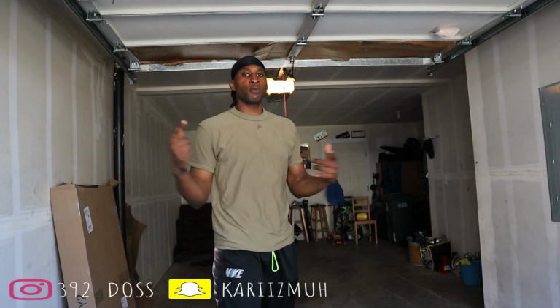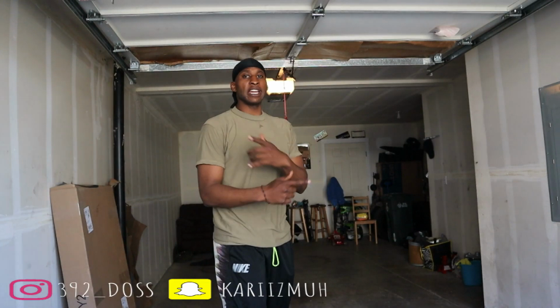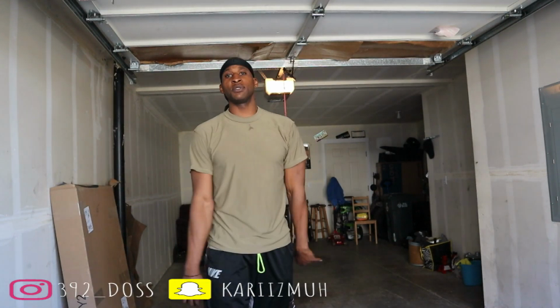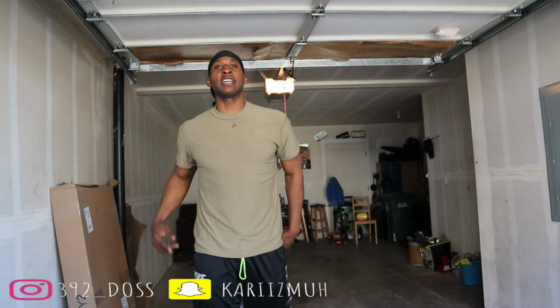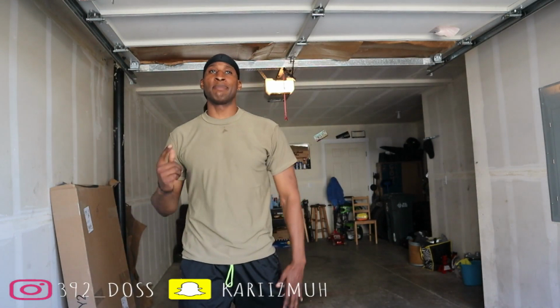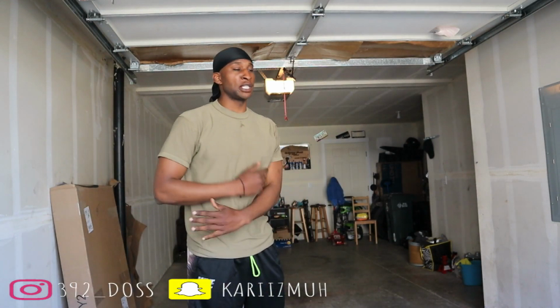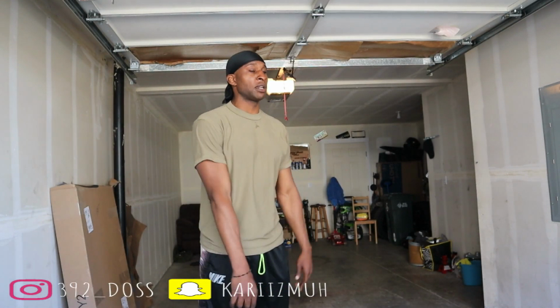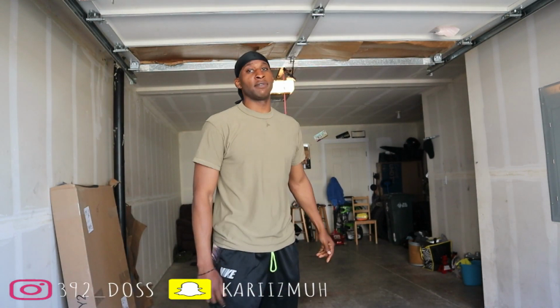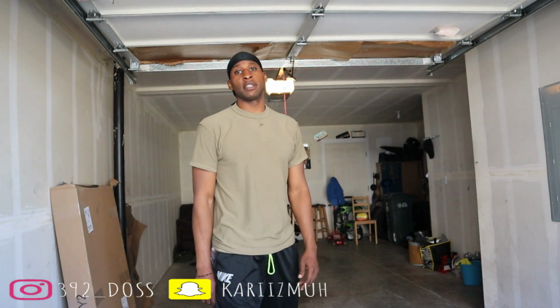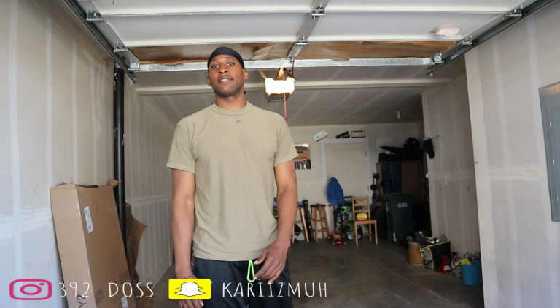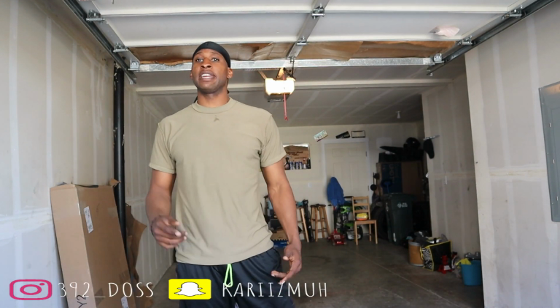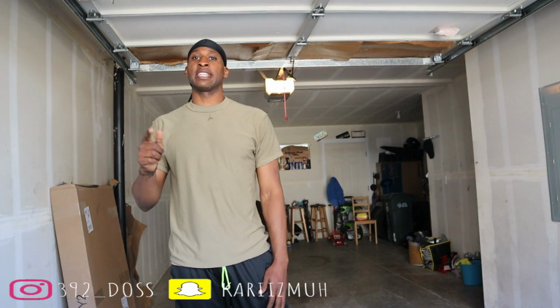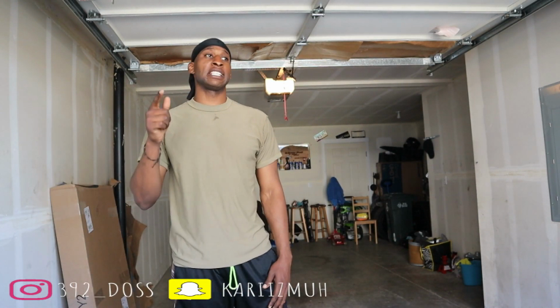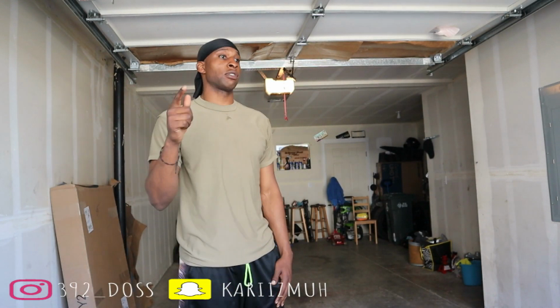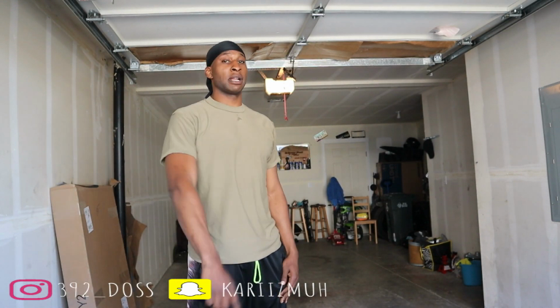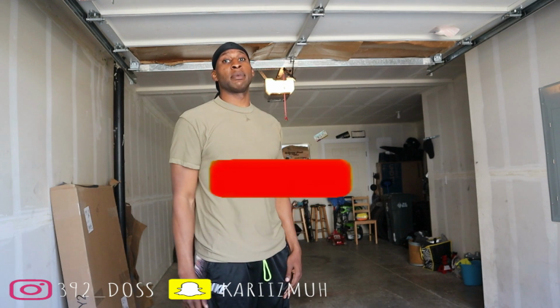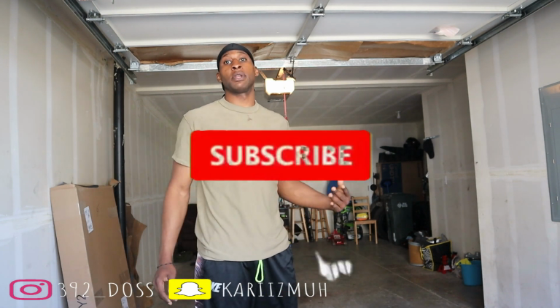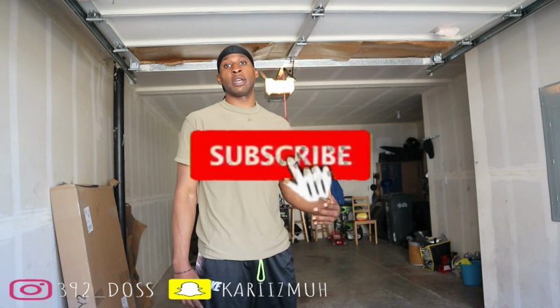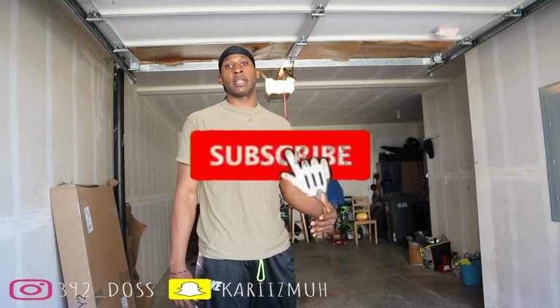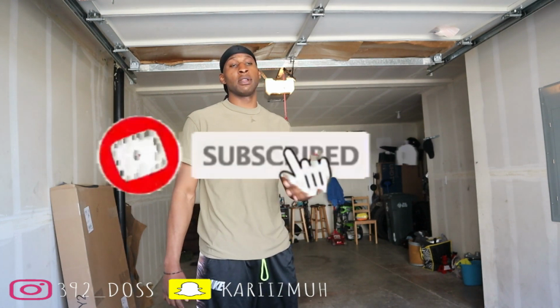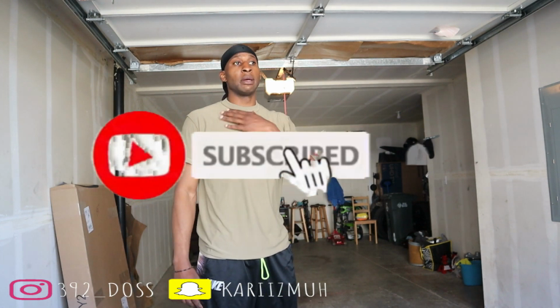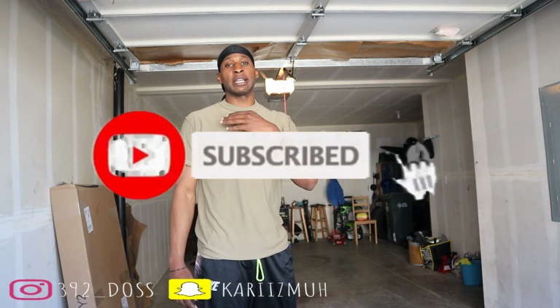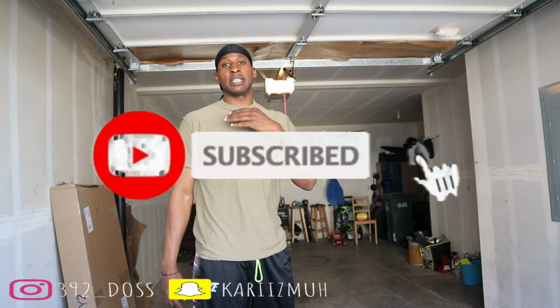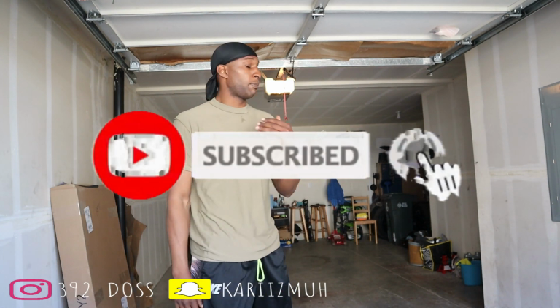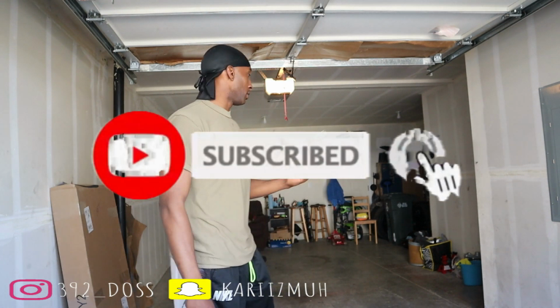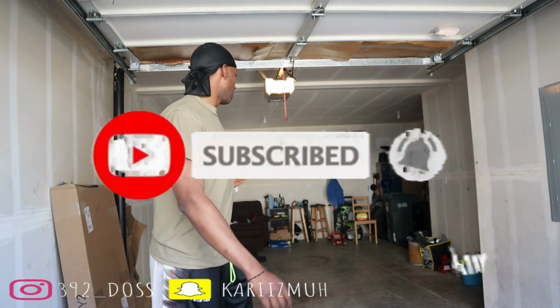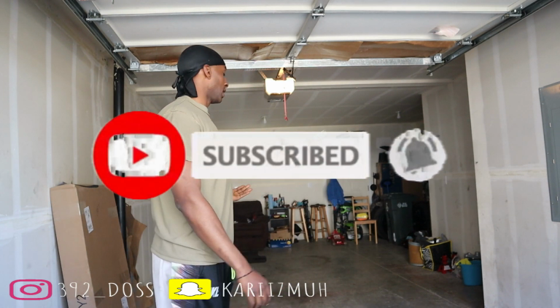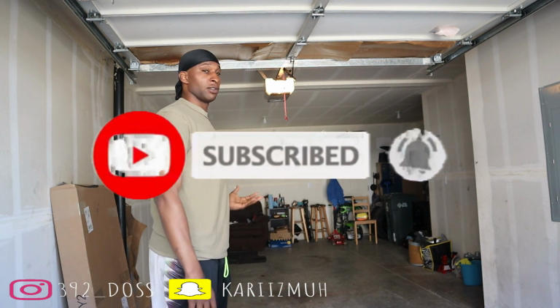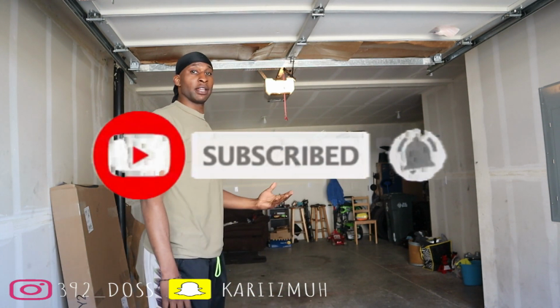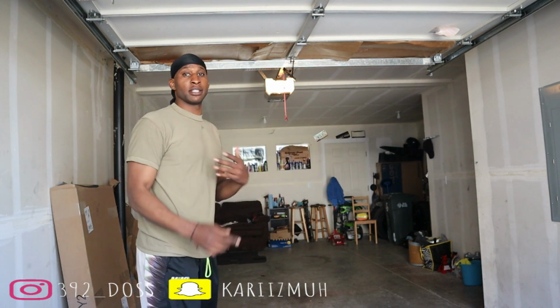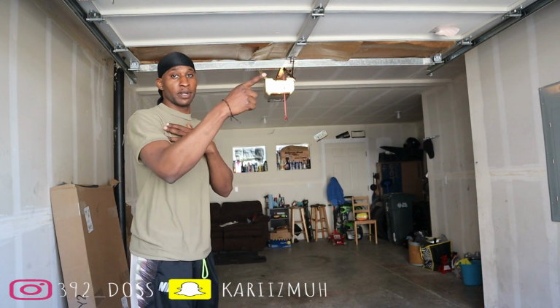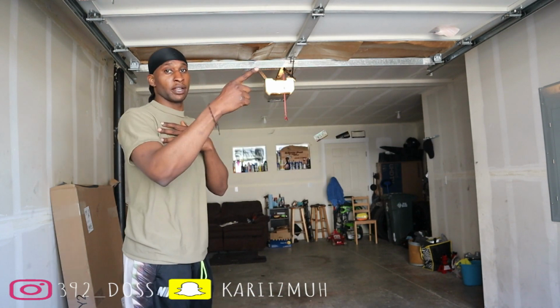Back with another video on the 392. If you're not hitting that like, subscribe, and comment button, go ahead and do that right now. You probably want to see the 392 — it's right over there.